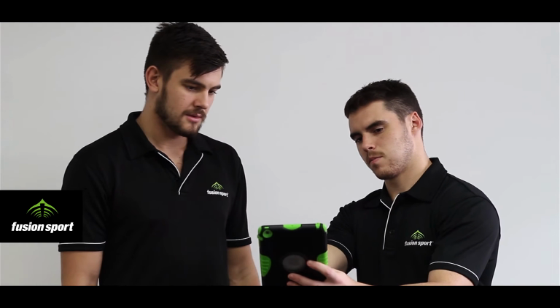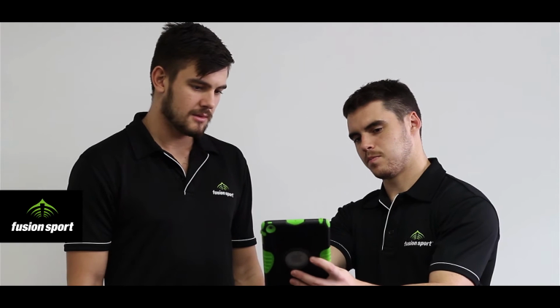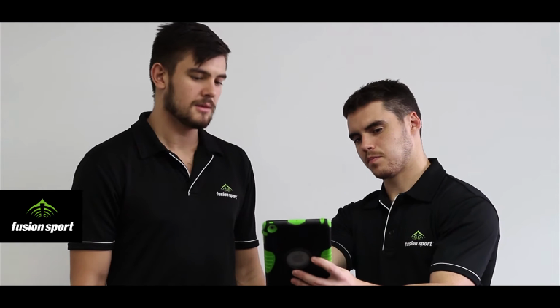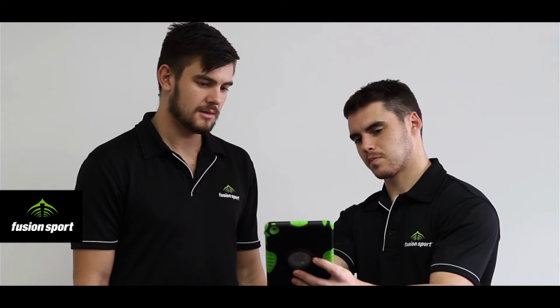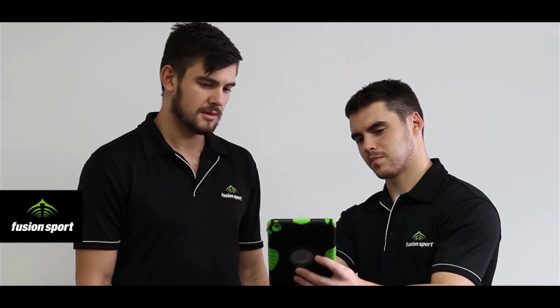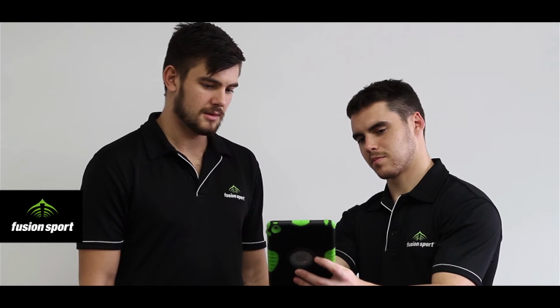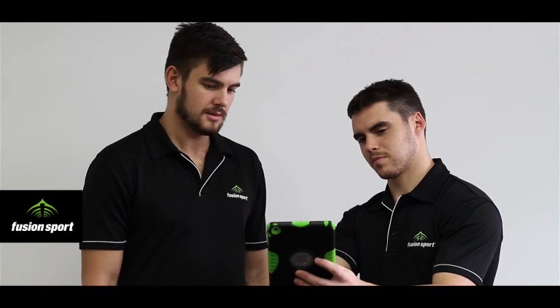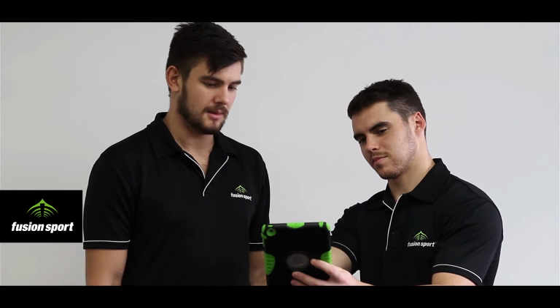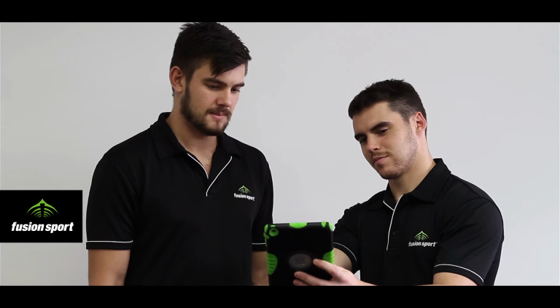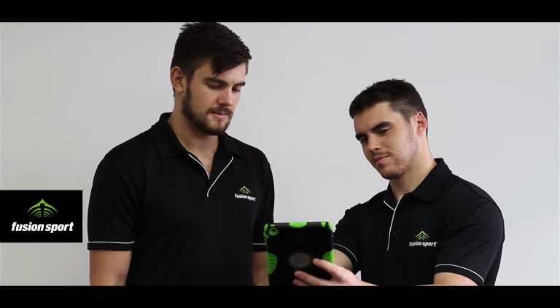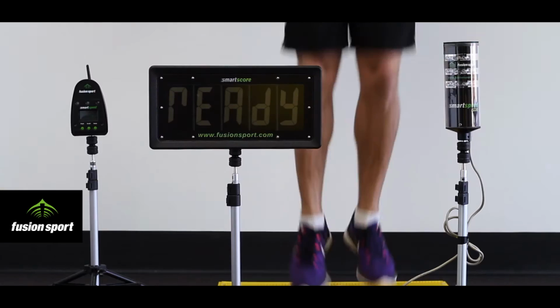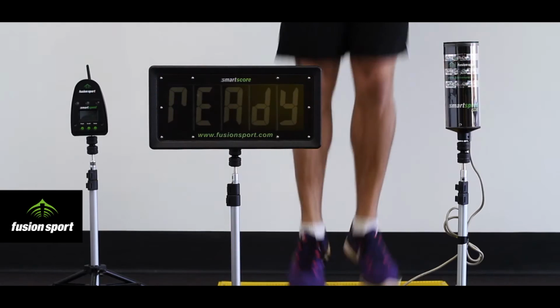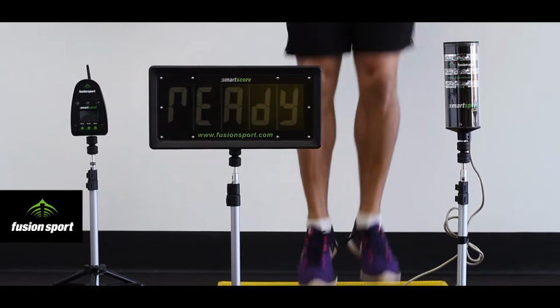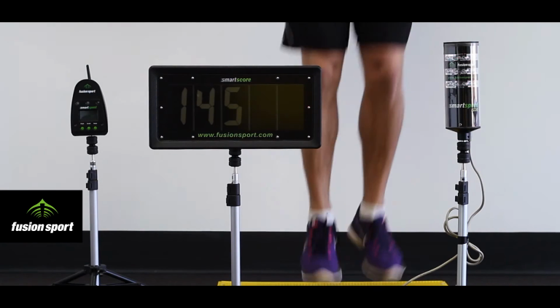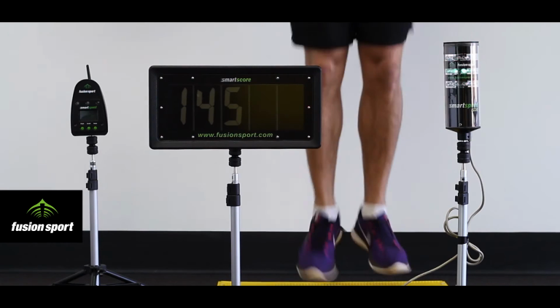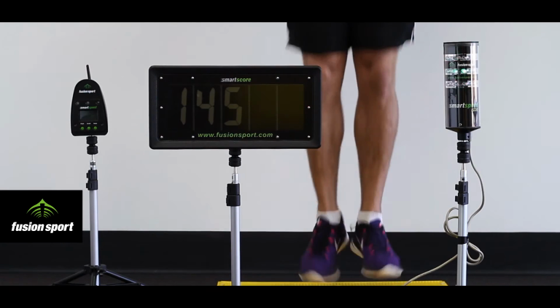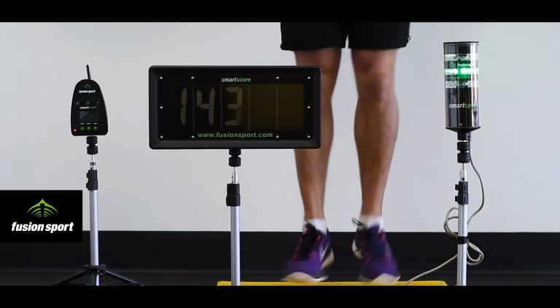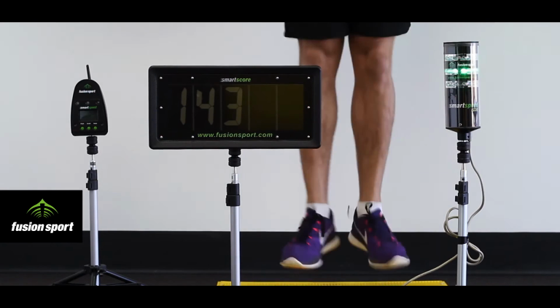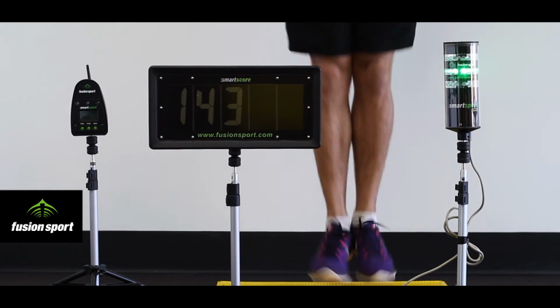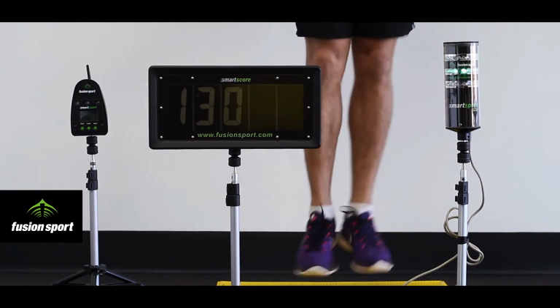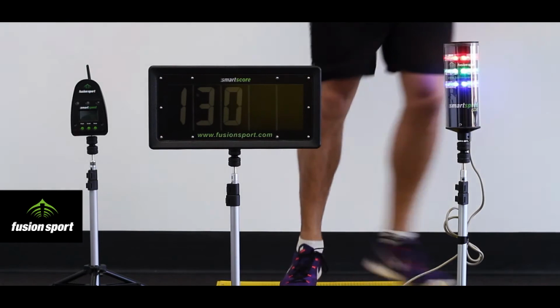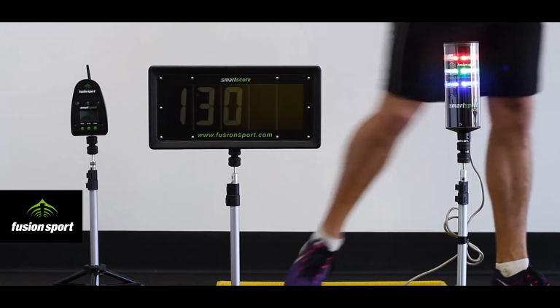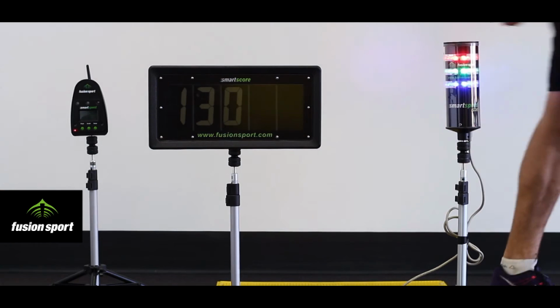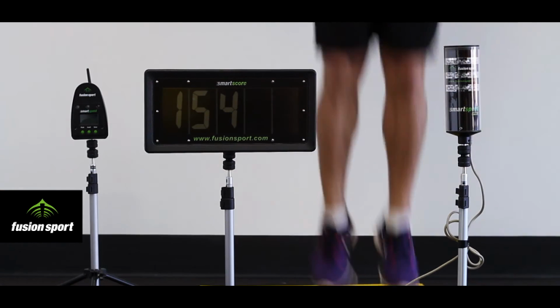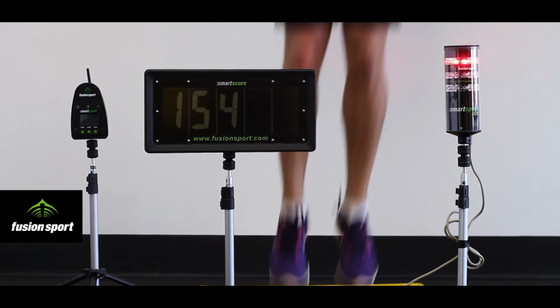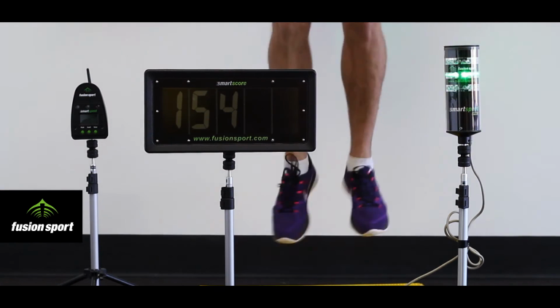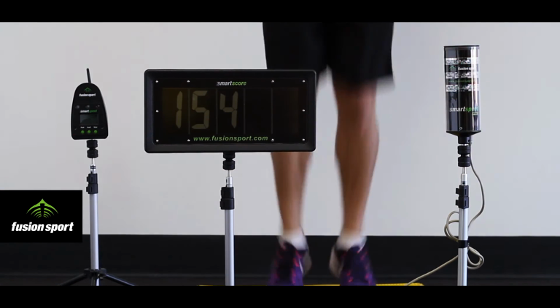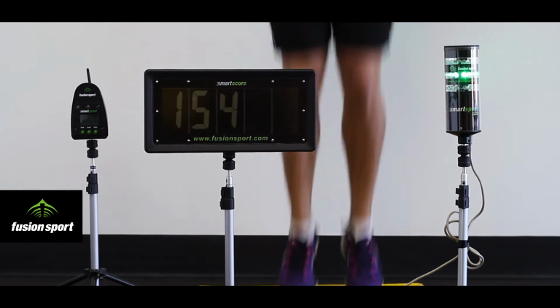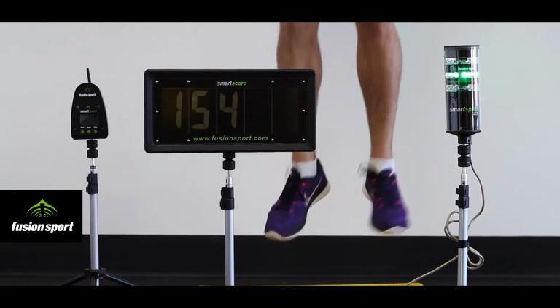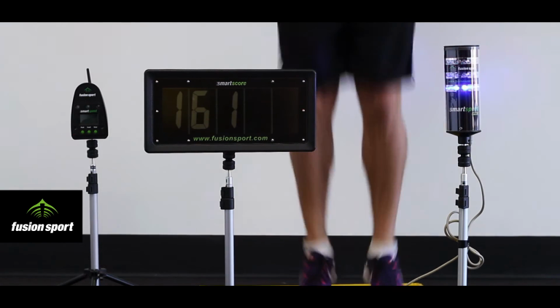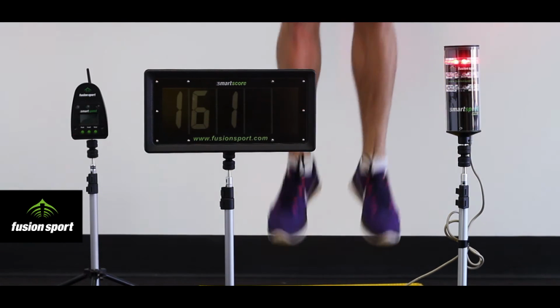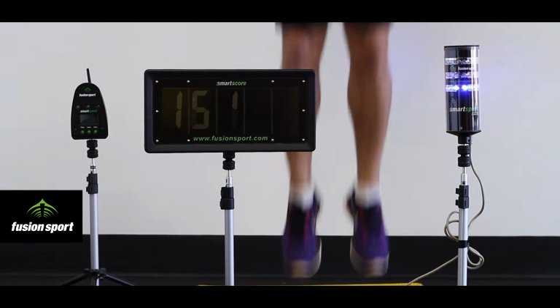Now that the athlete is jumping with an appropriate contact time, the next step is to ensure that they are applying maximum power to the jump while still maintaining the correct contact times. For this, we introduce secondary feedback.